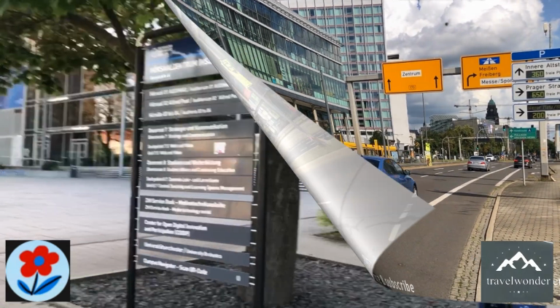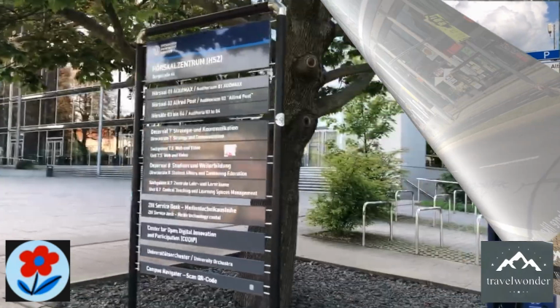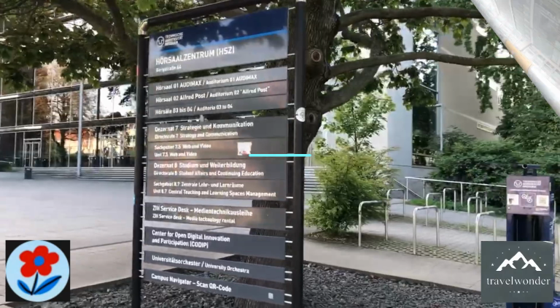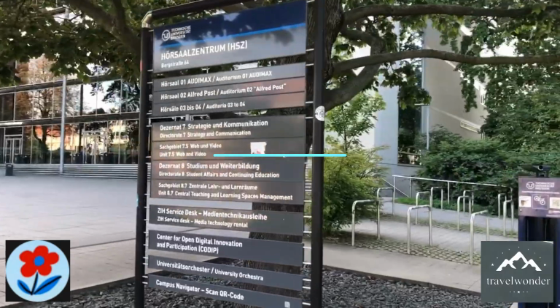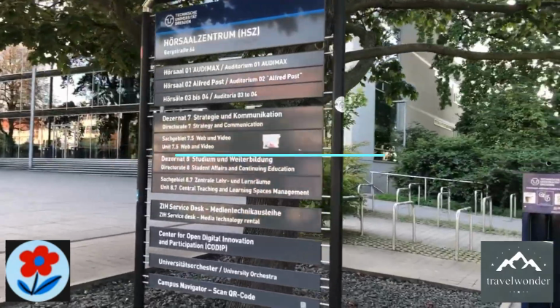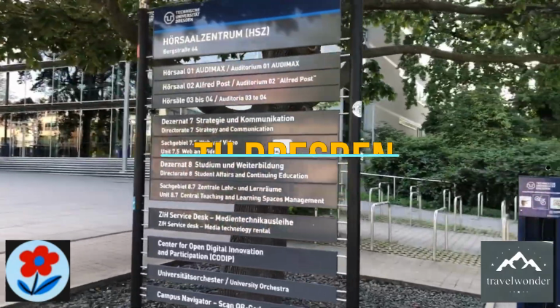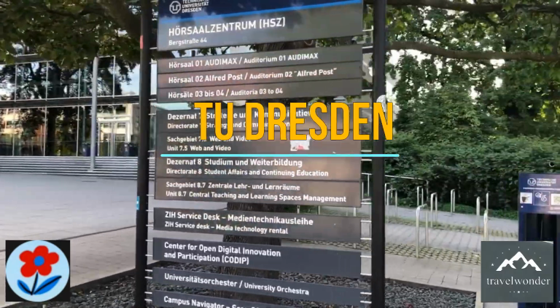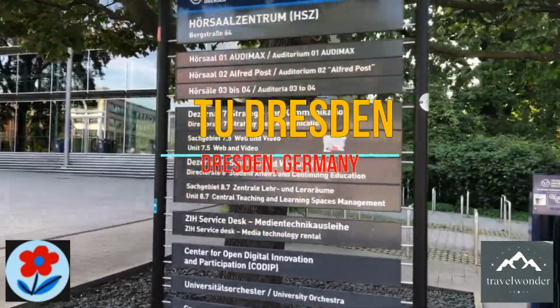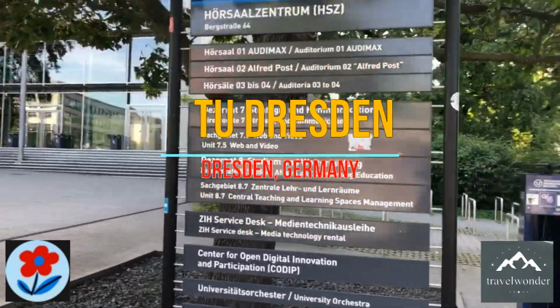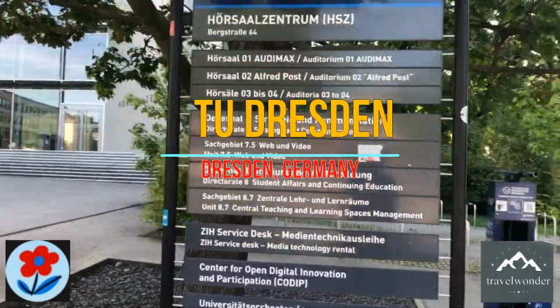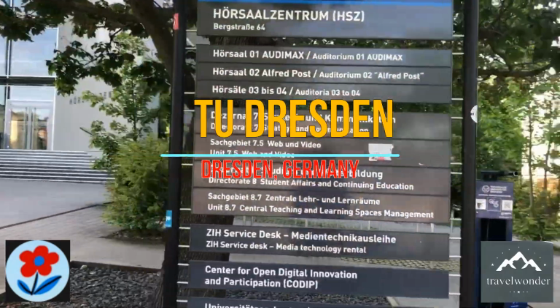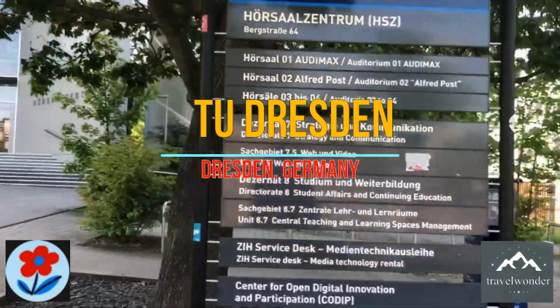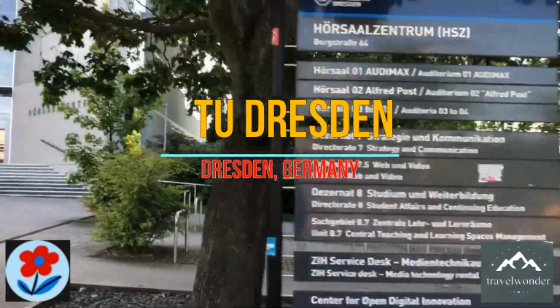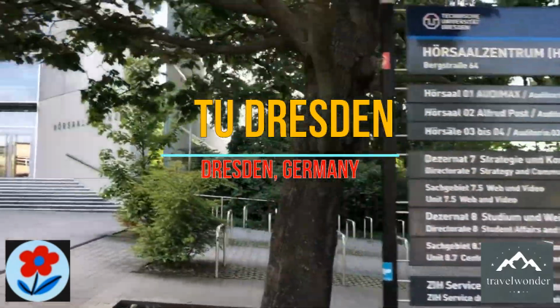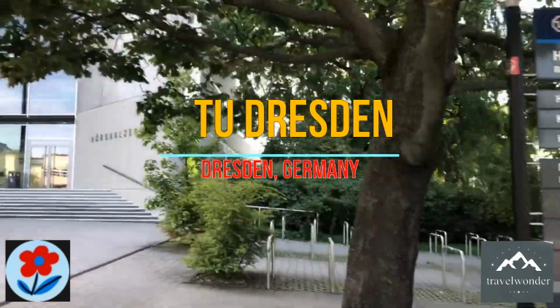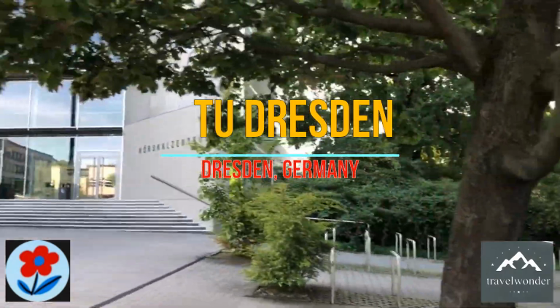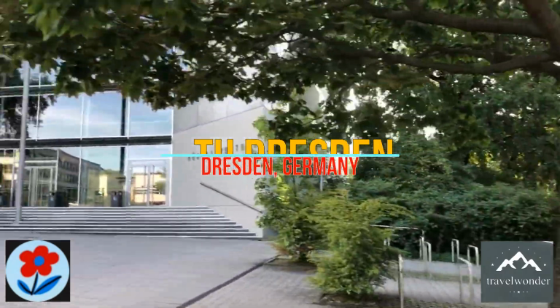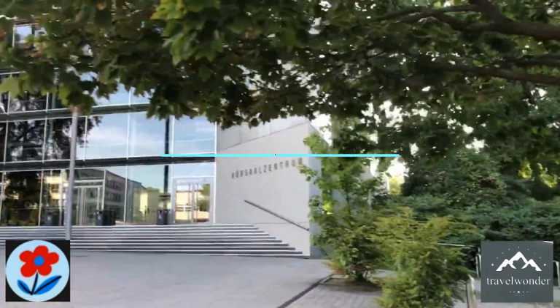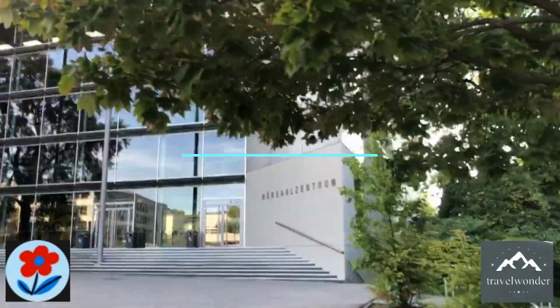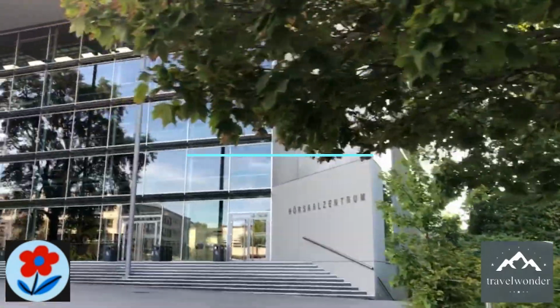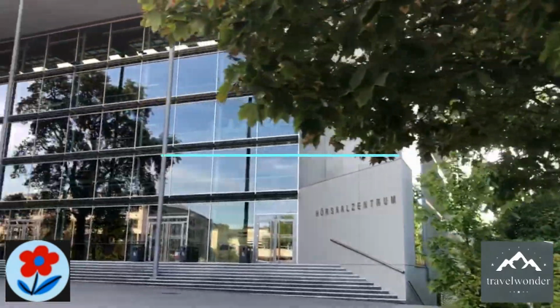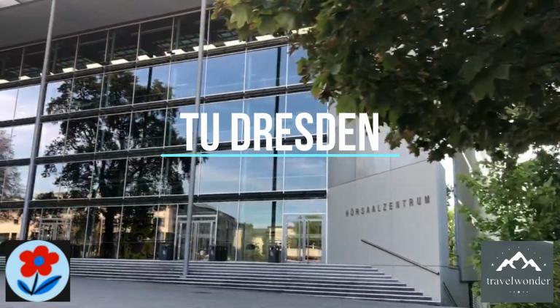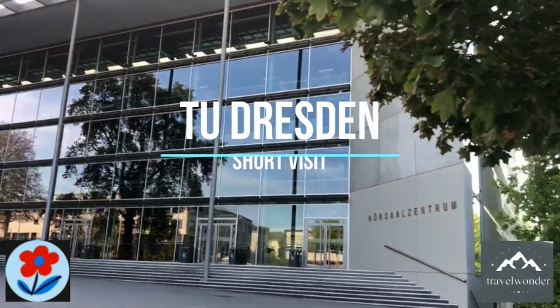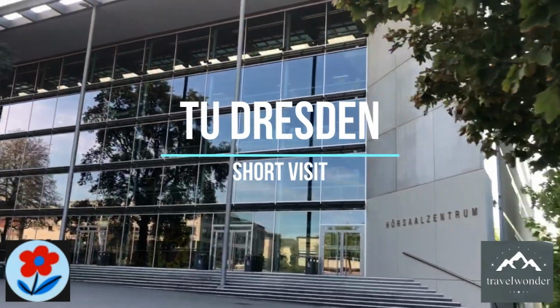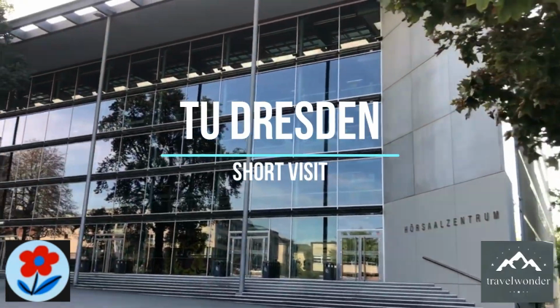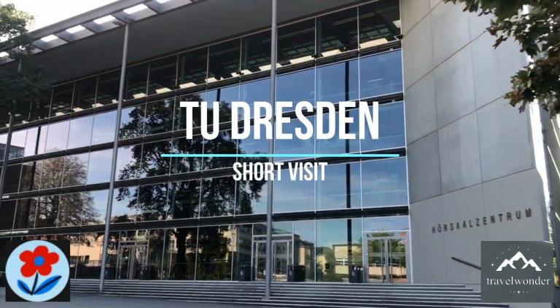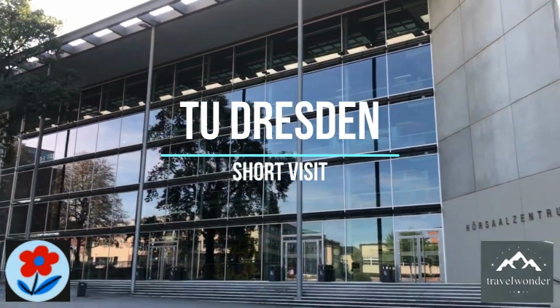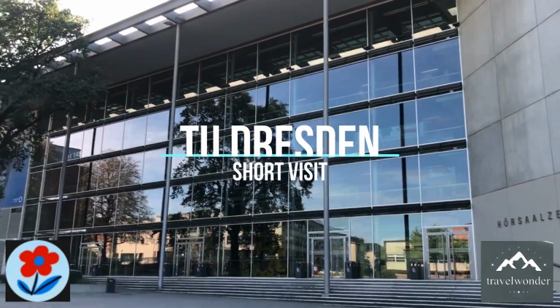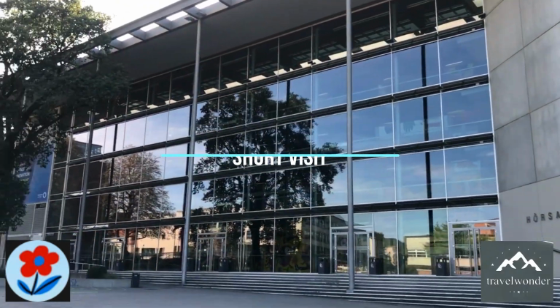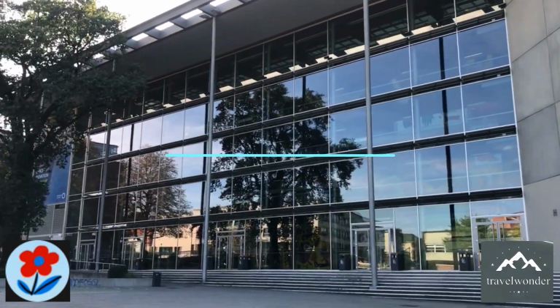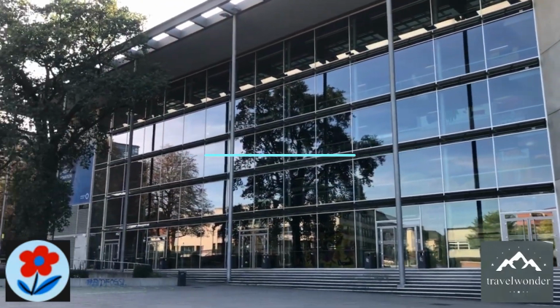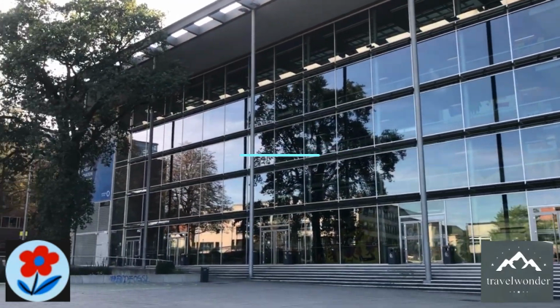Welcome to TU Dresden, one of Germany's top universities and a global hub of research and education. Today, we're starting our tour from the heart of the campus, the Main Auditorium.